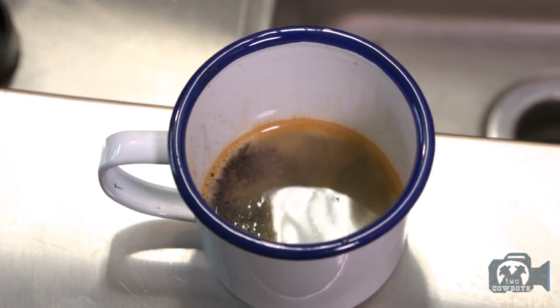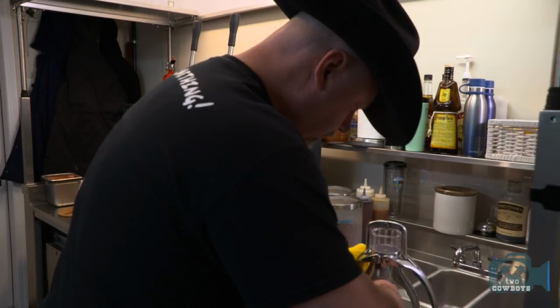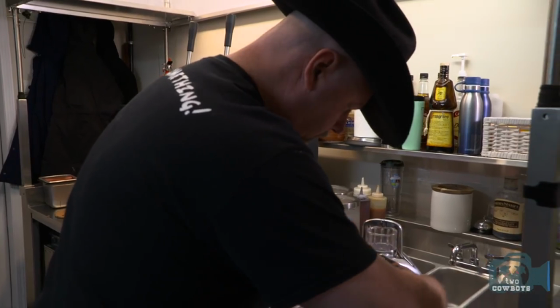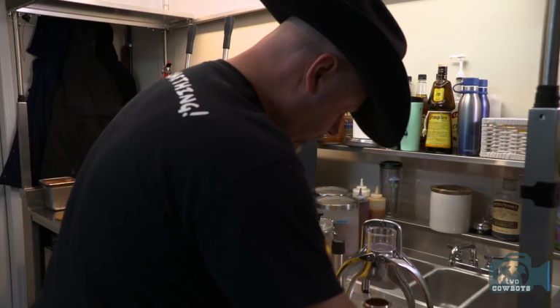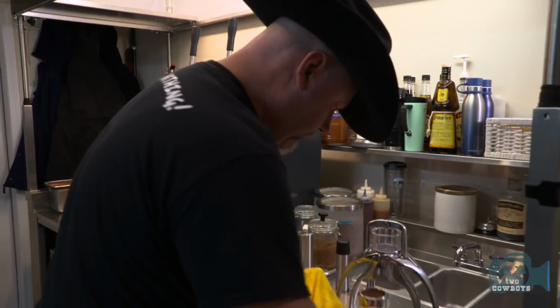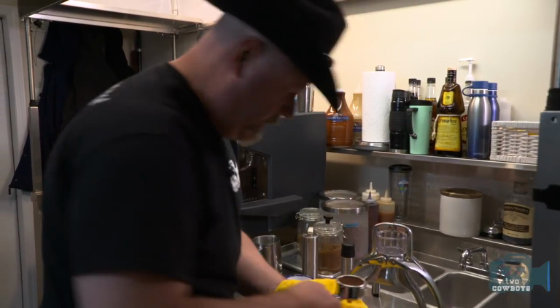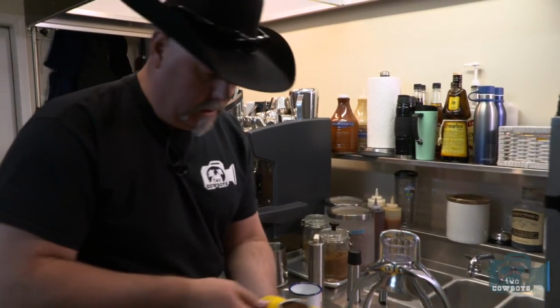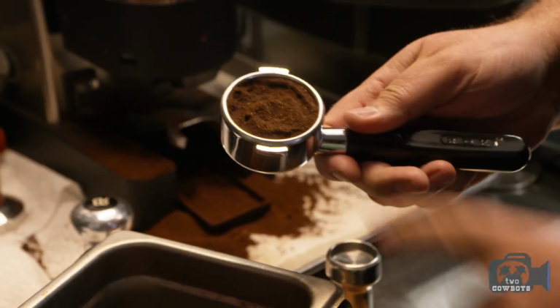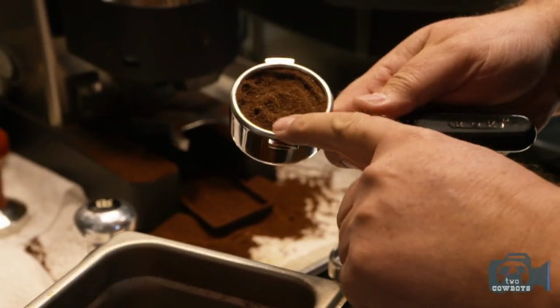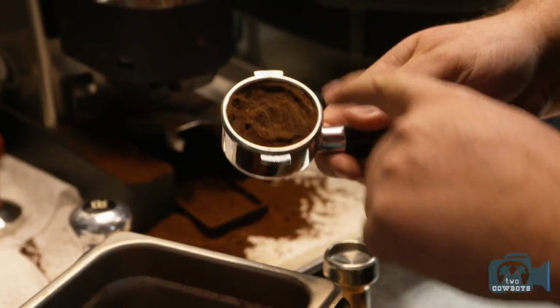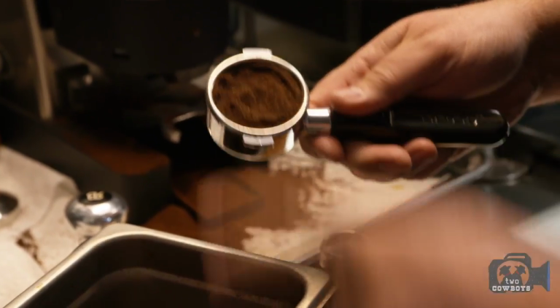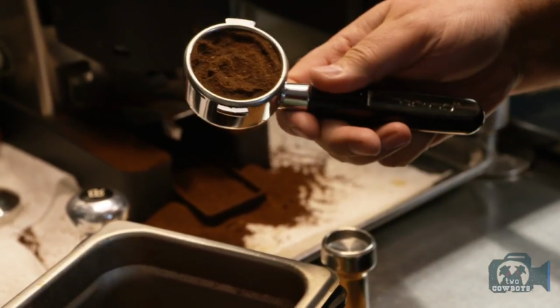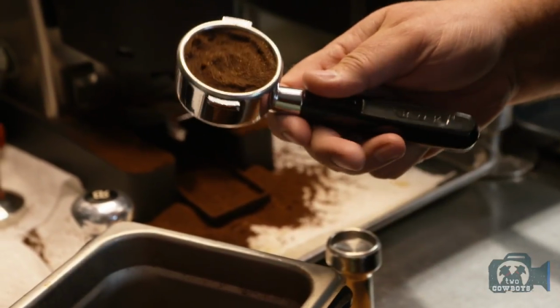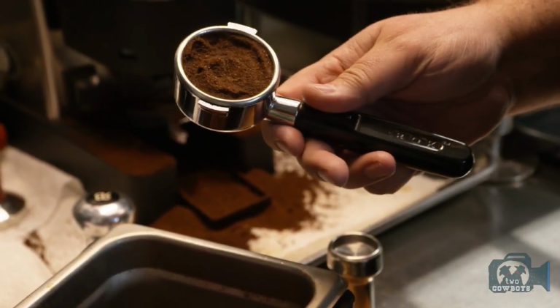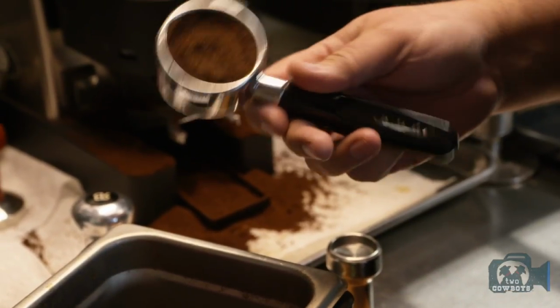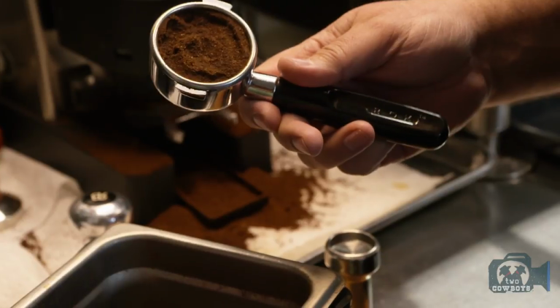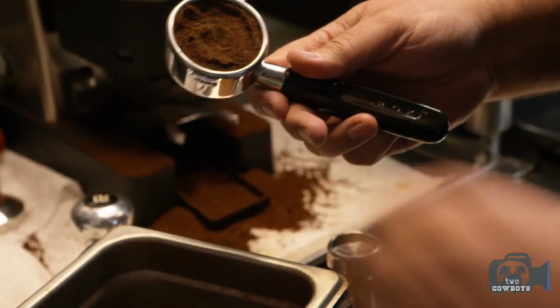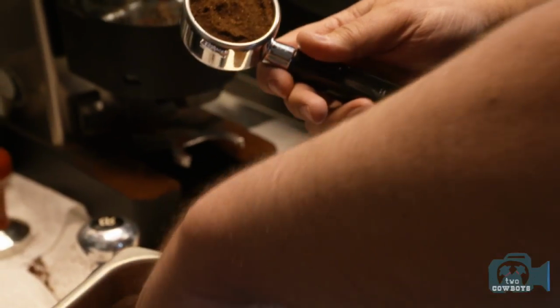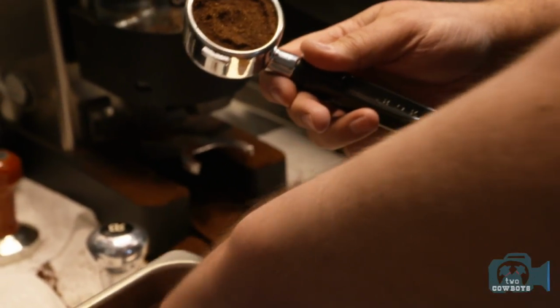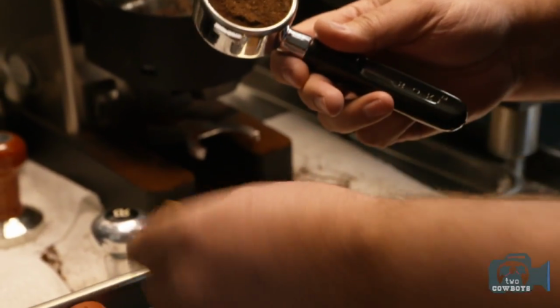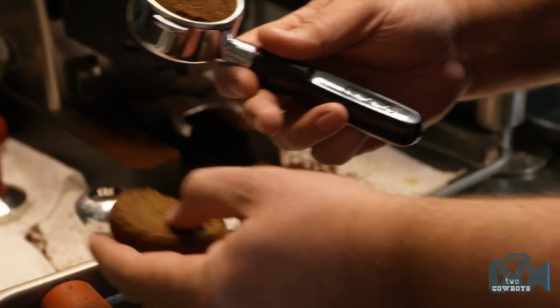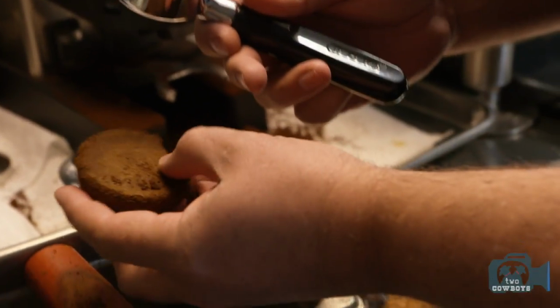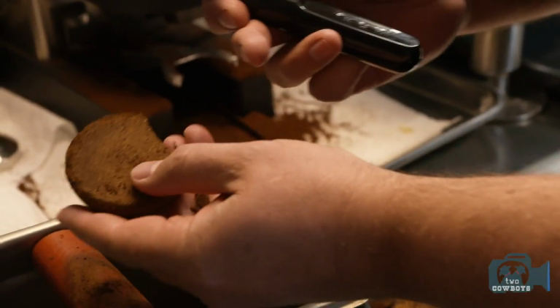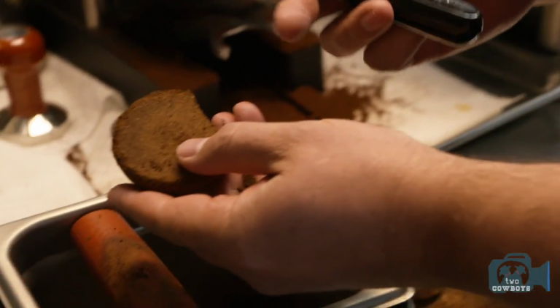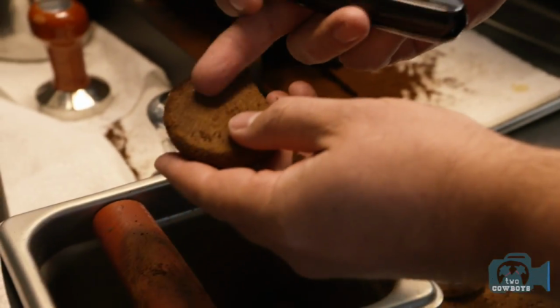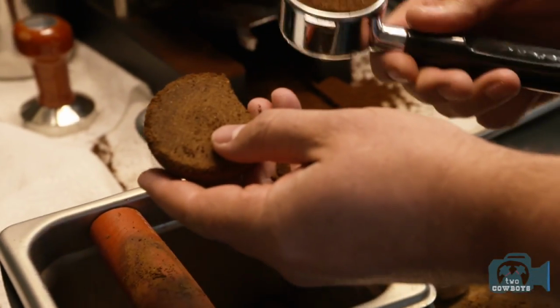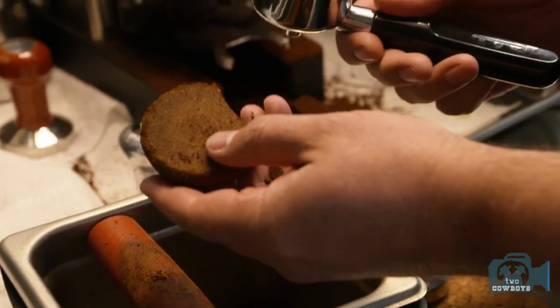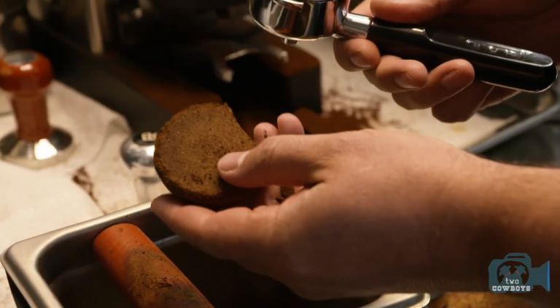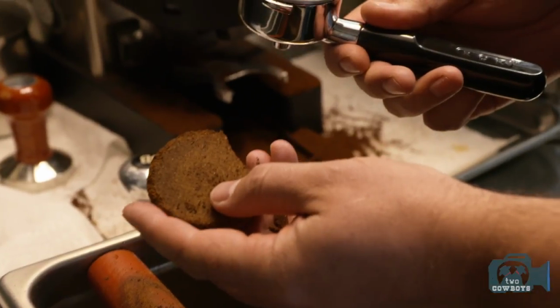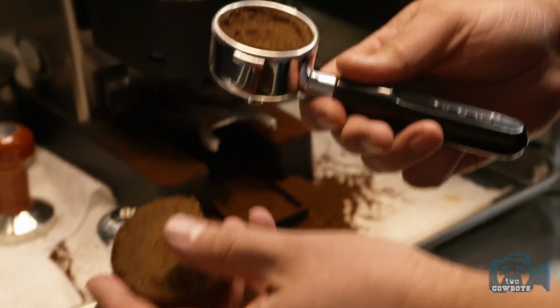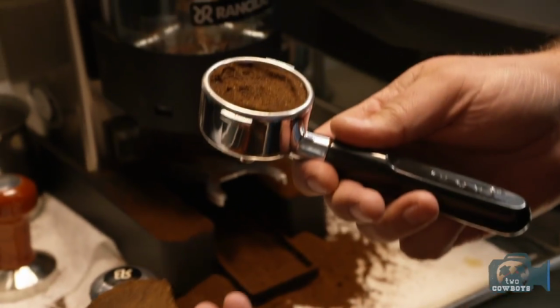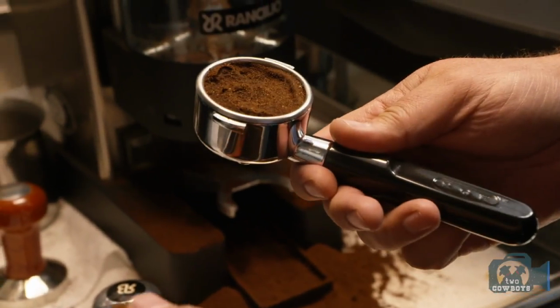Let's see how the puck looks when we're done. And as you can see, it looks like ants have made nests into this — that's not what you want. You really want a nice and tight puck. You can see how this runs through. That's something we can probably work on, technique-wise or grind-wise.